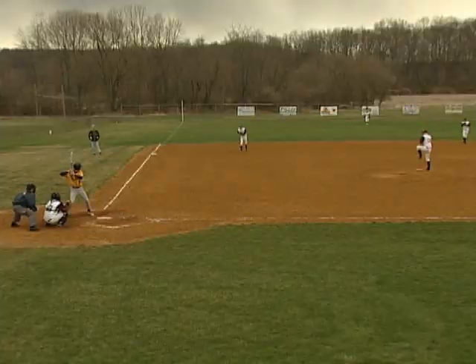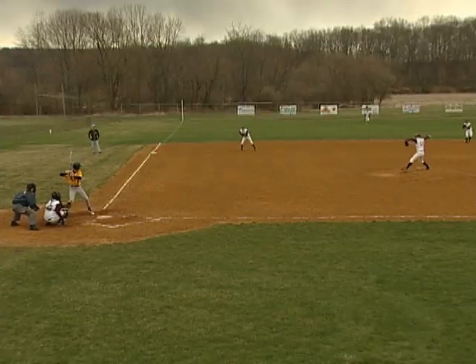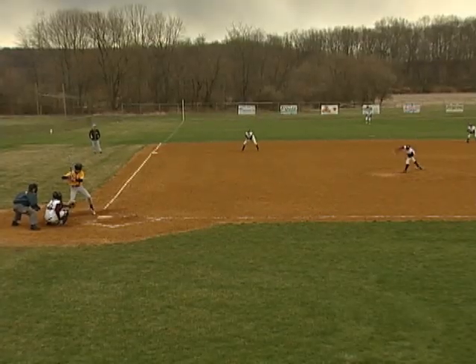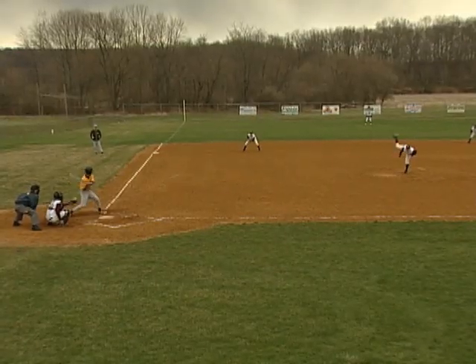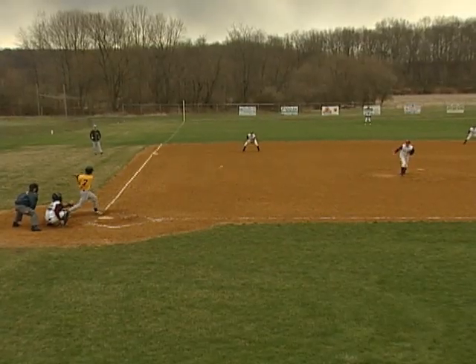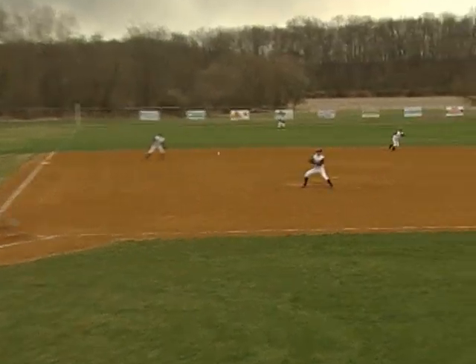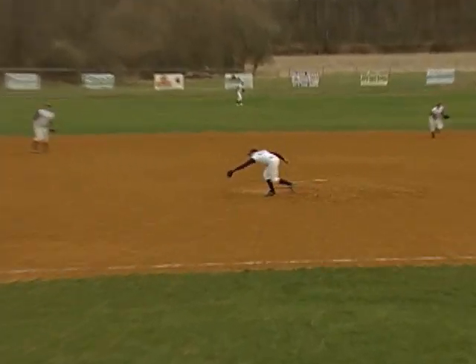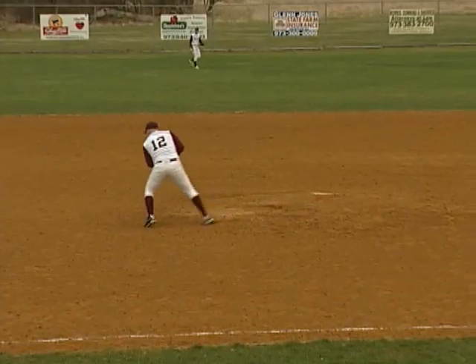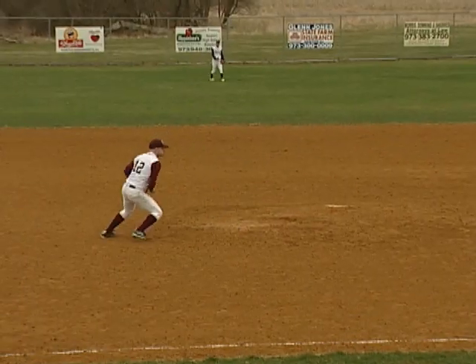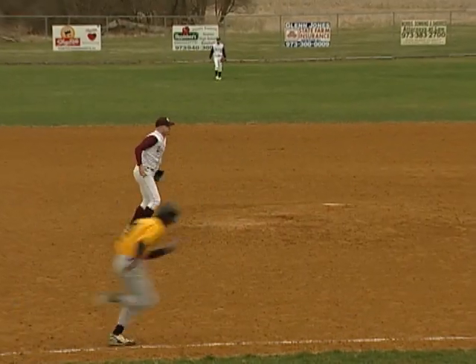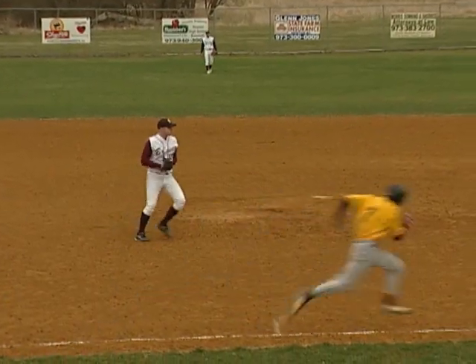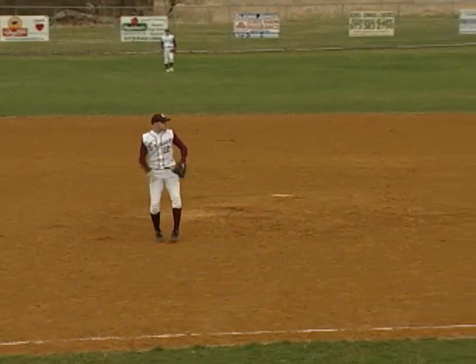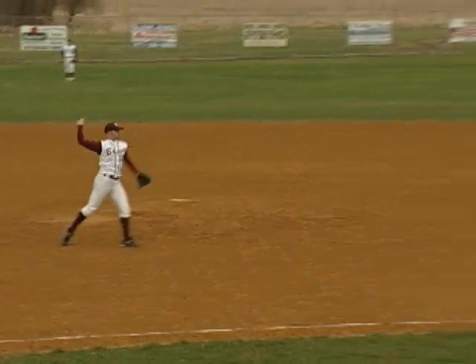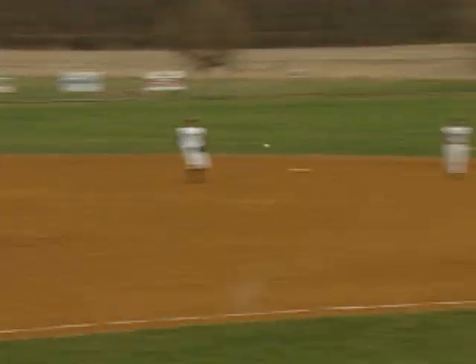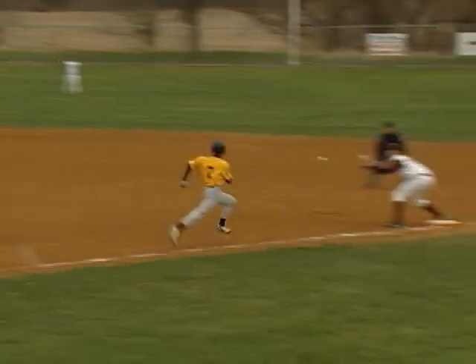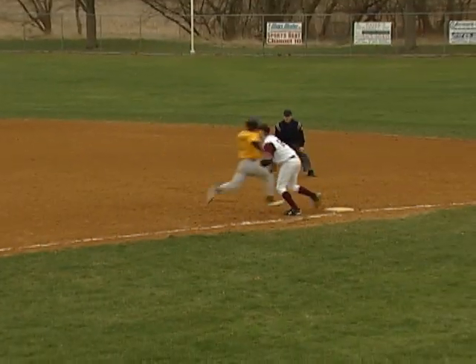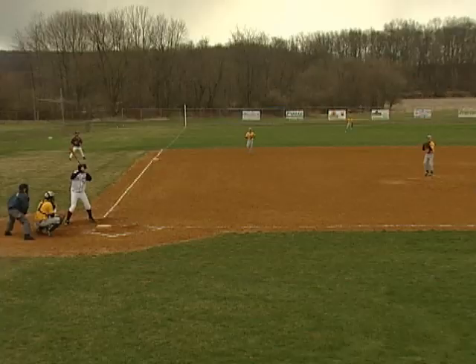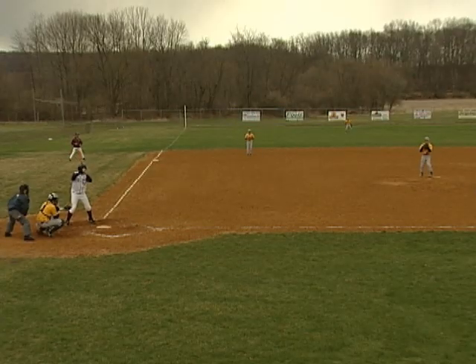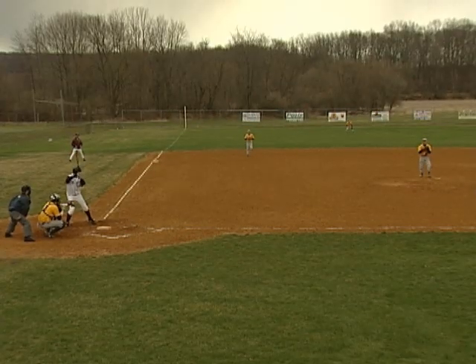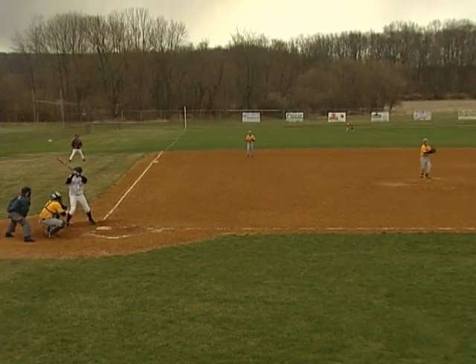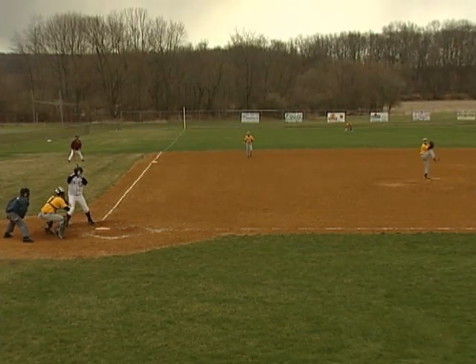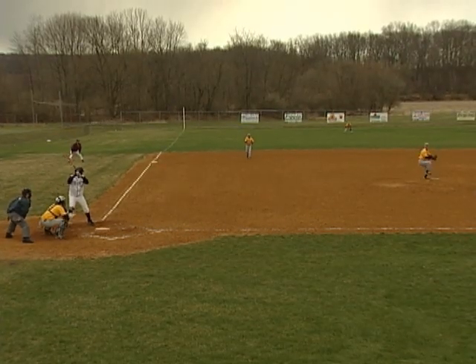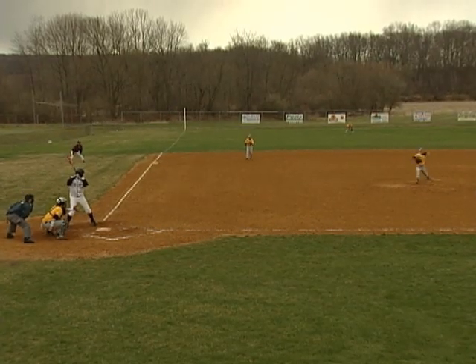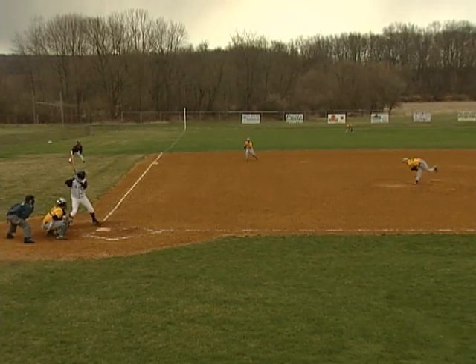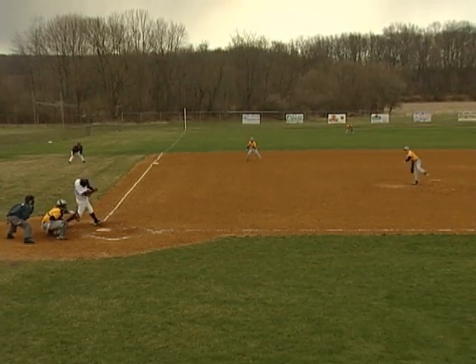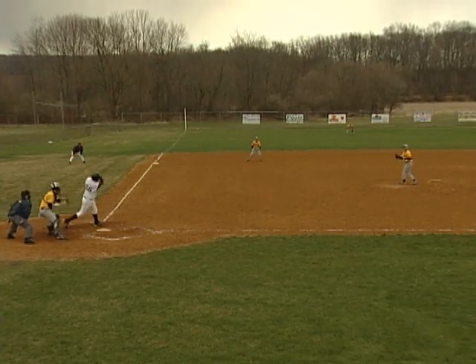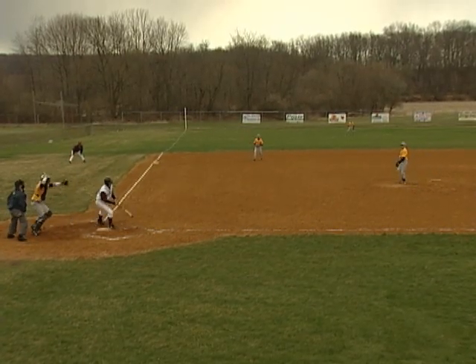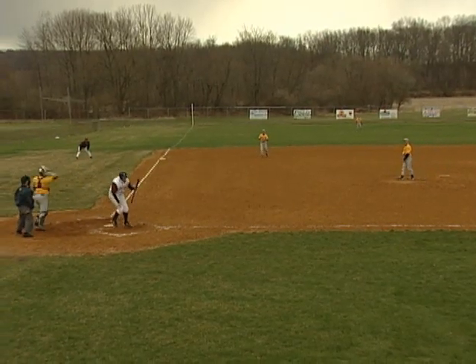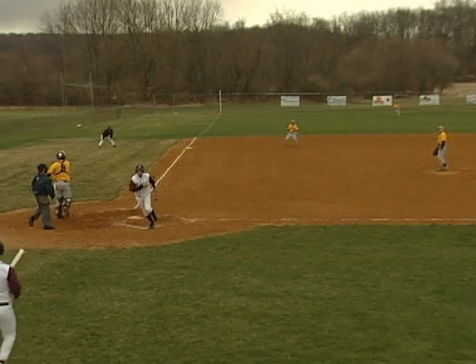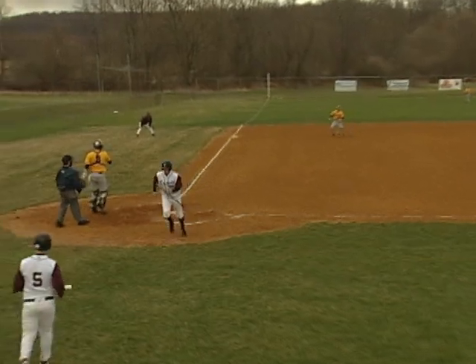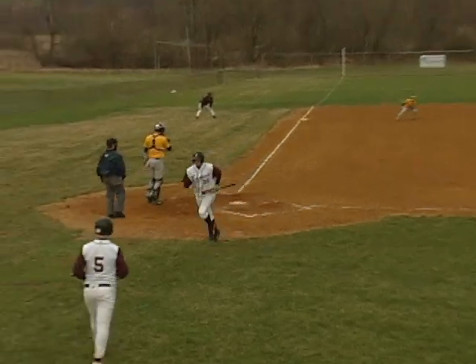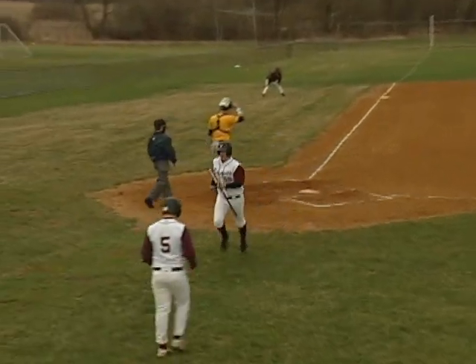Top of the fifth, Newton pitcher Tim Cochling handles the comebacker — another 1-2-3 inning for him. Bottom of the fifth, Jefferson pitcher Tim O'Shea strikes out the batter, one of his ten strikeouts on the day, as he blows it by the batter.